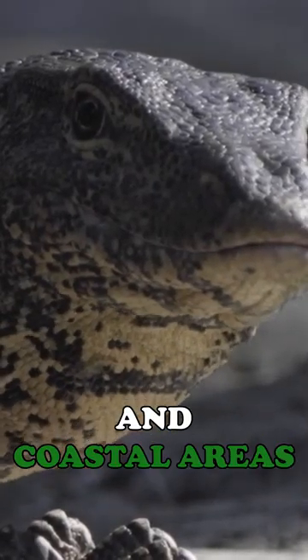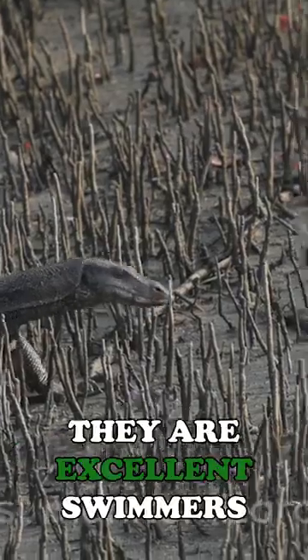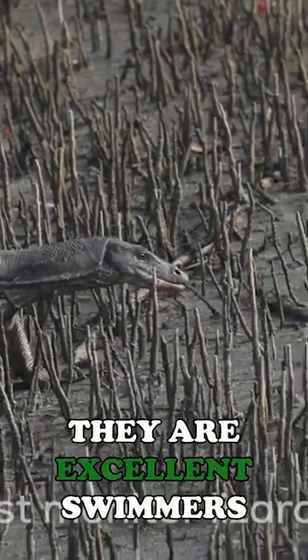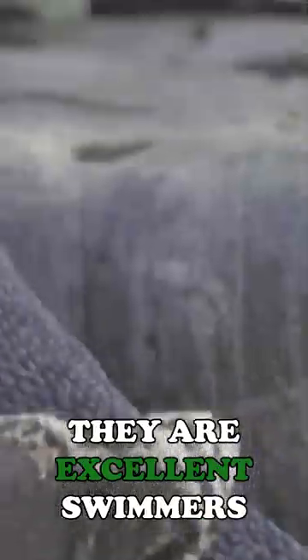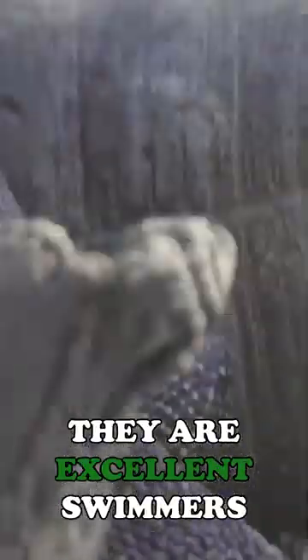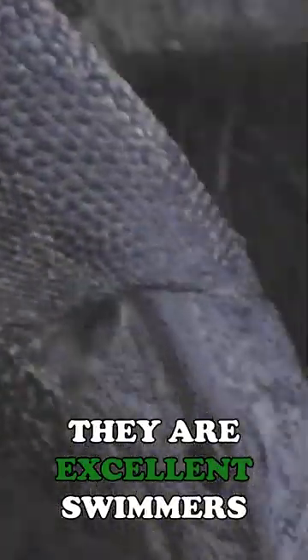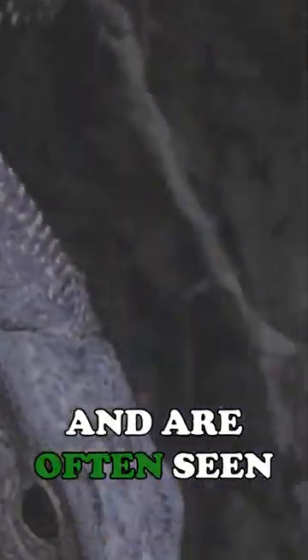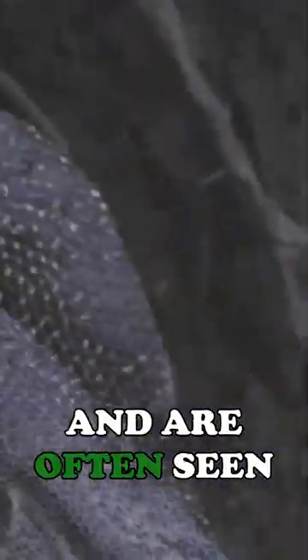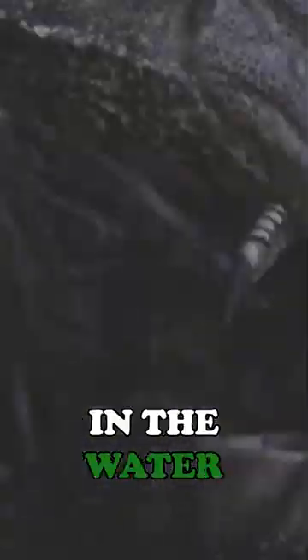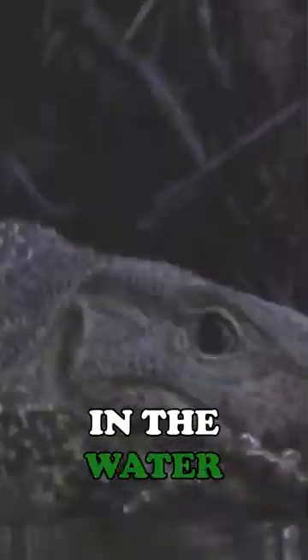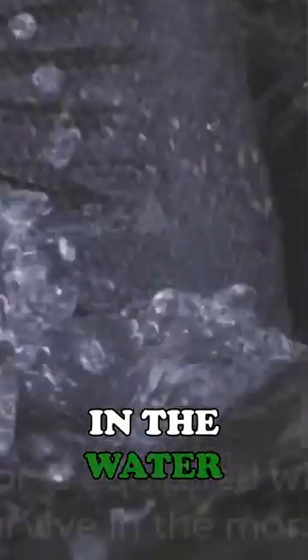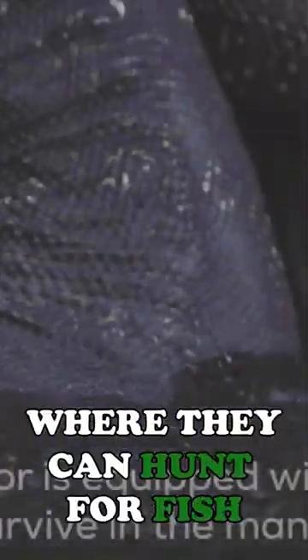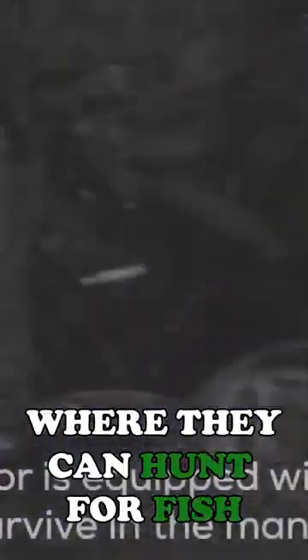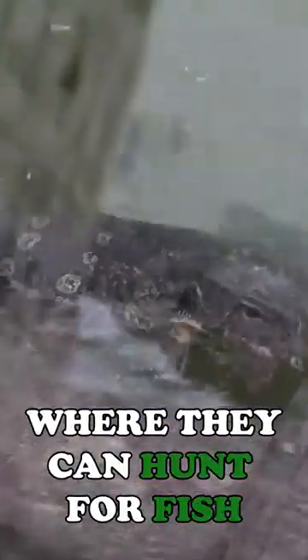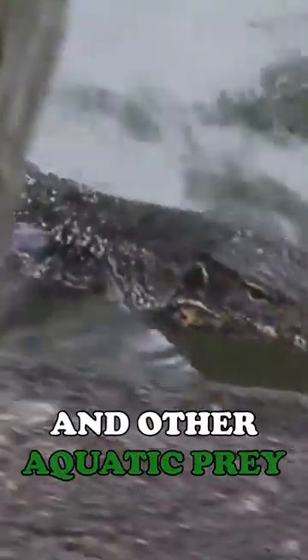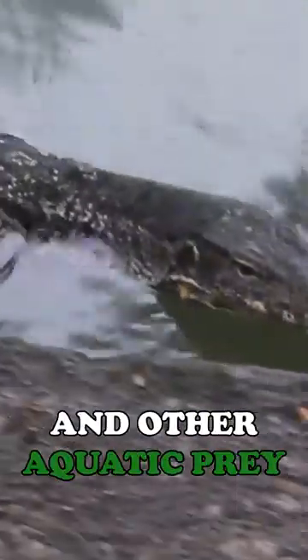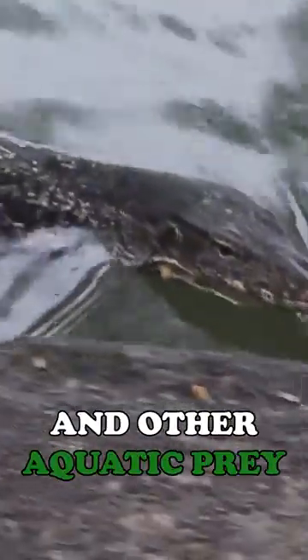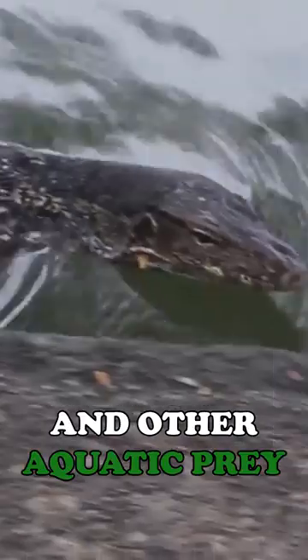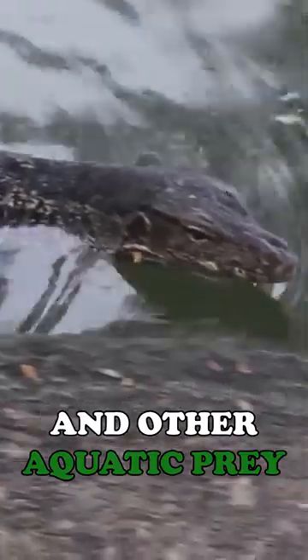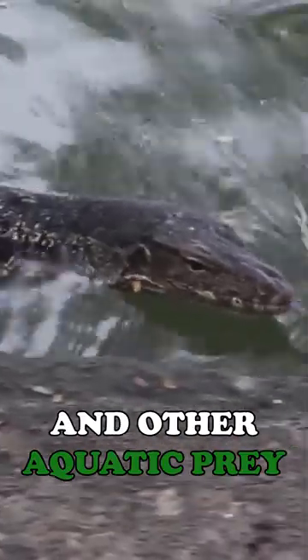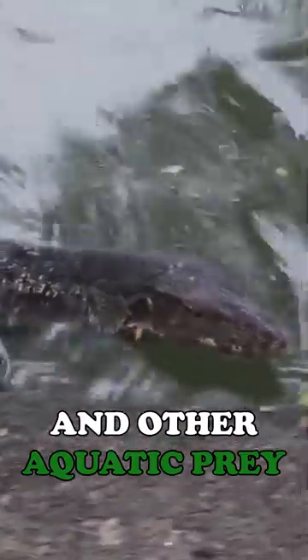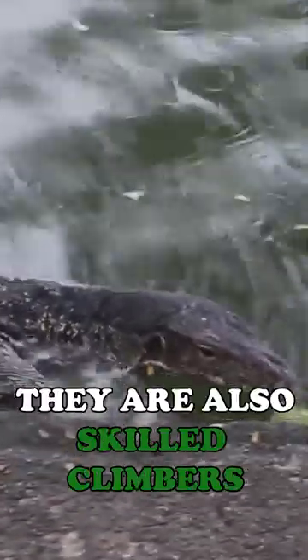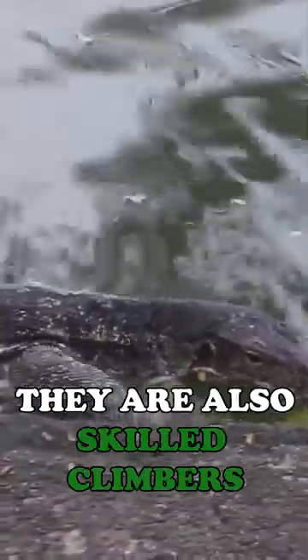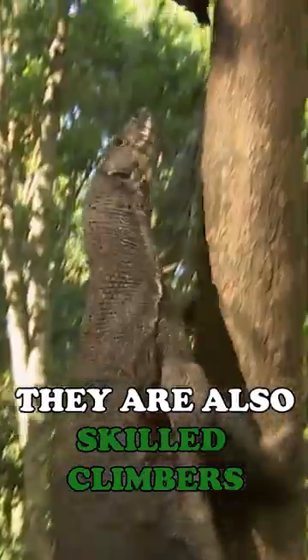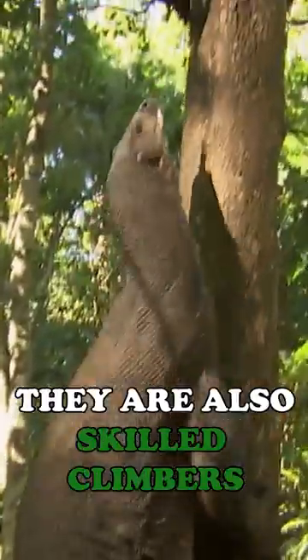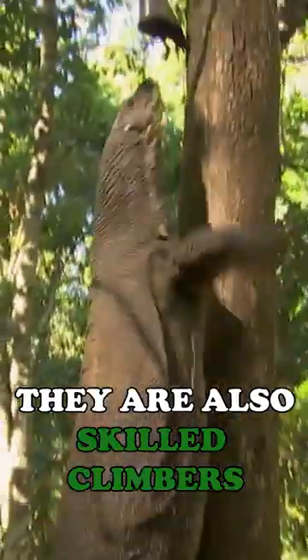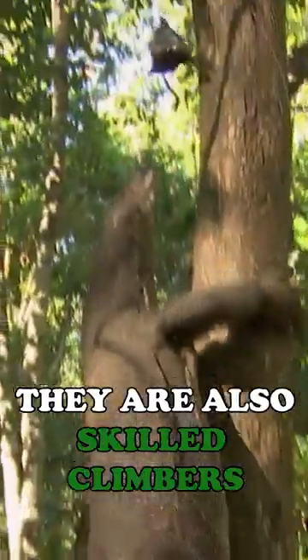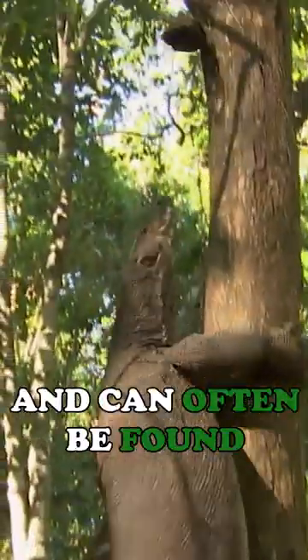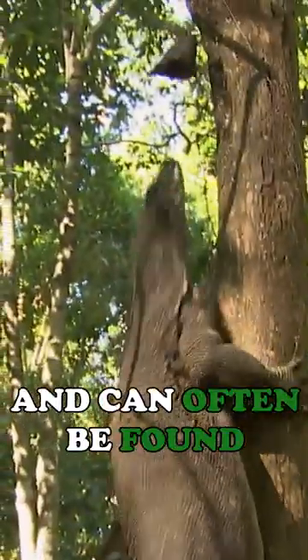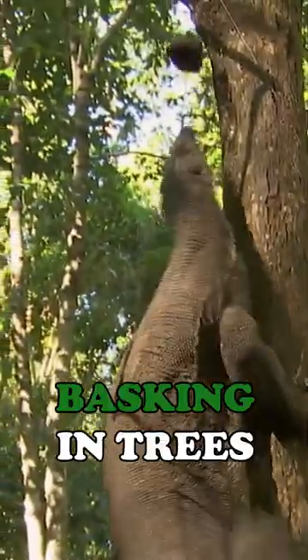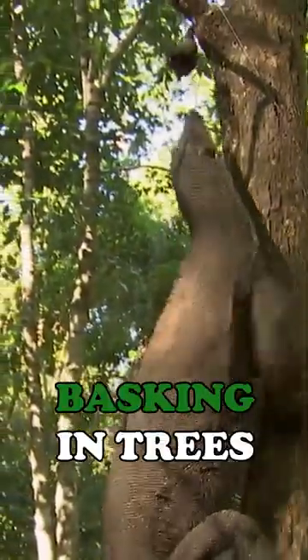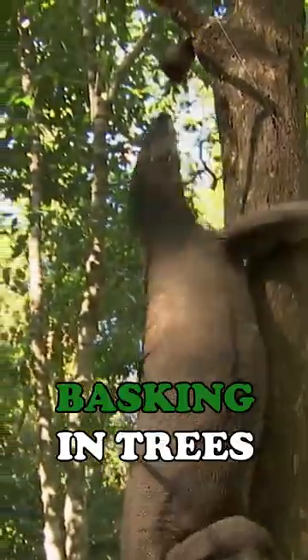They are excellent swimmers and are often seen in the water, where they can hunt for fish and other aquatic prey. They are also skilled climbers and can often be found basking in trees.